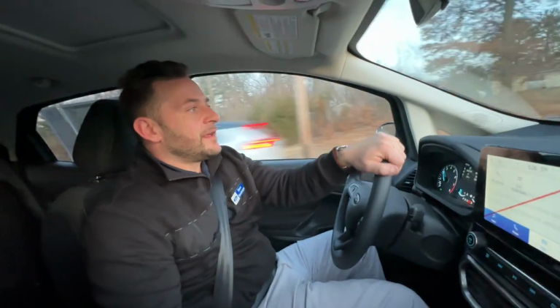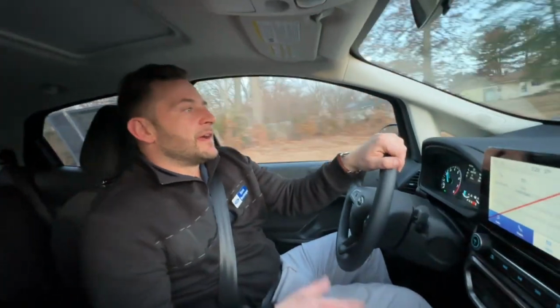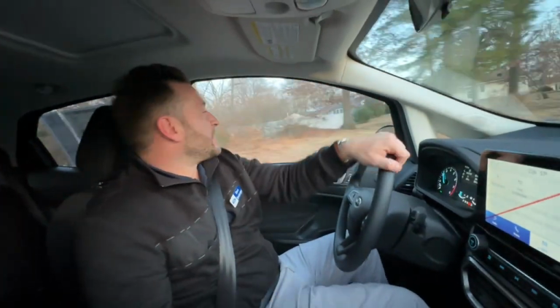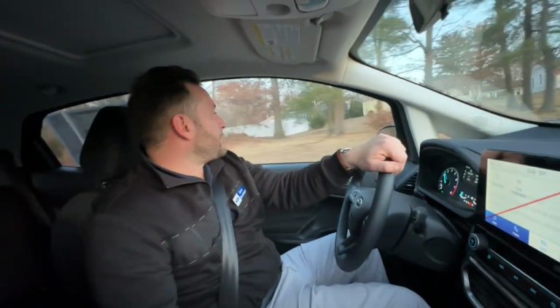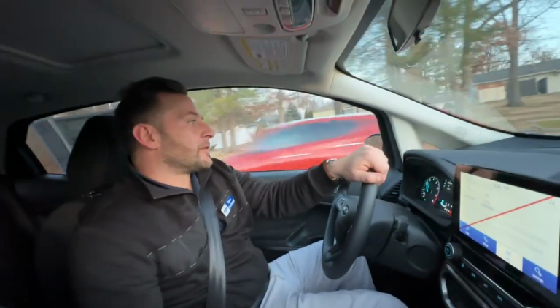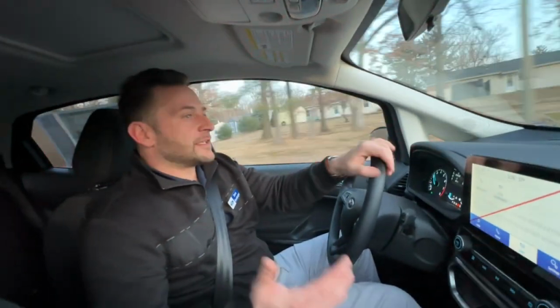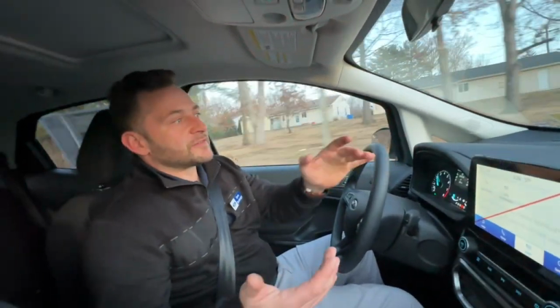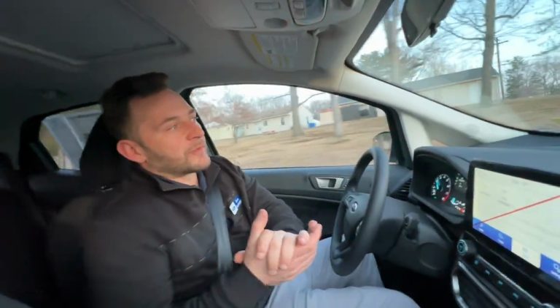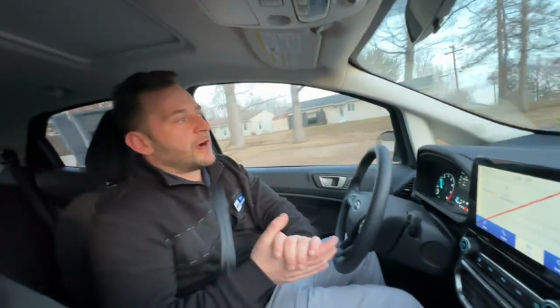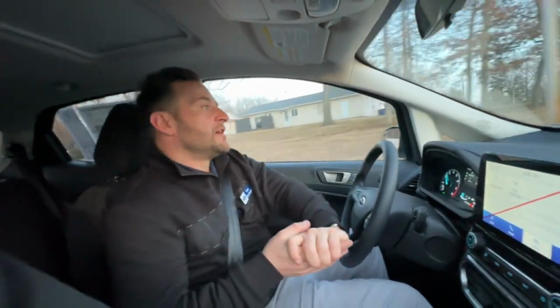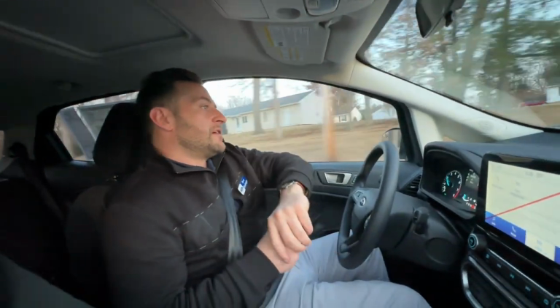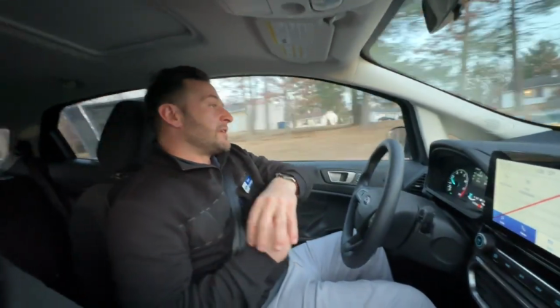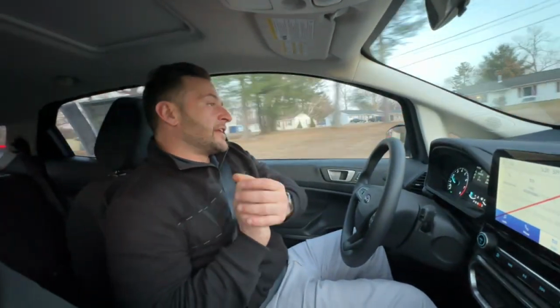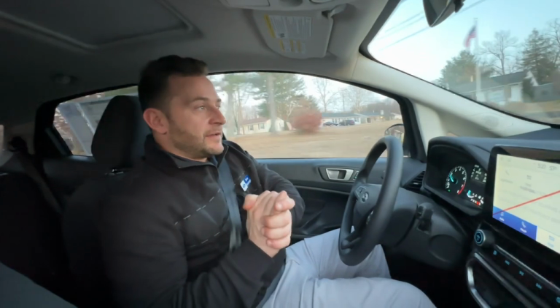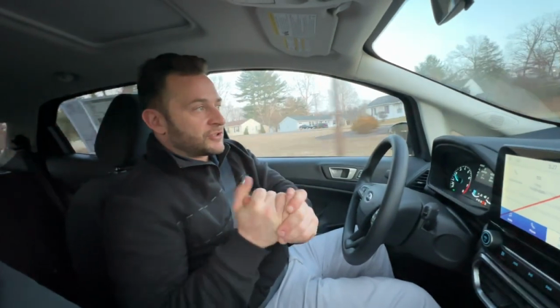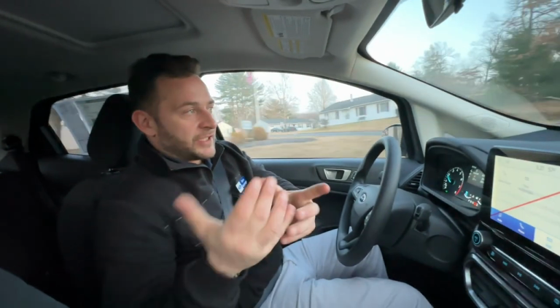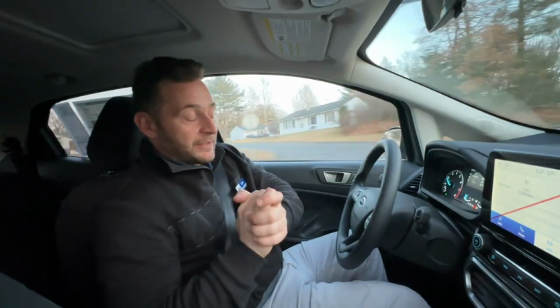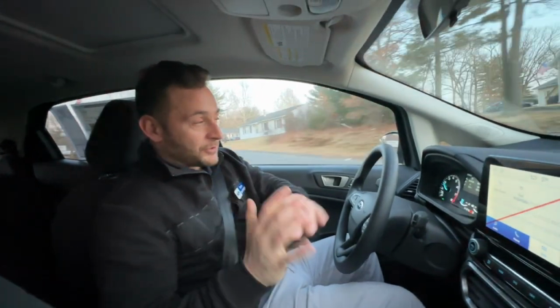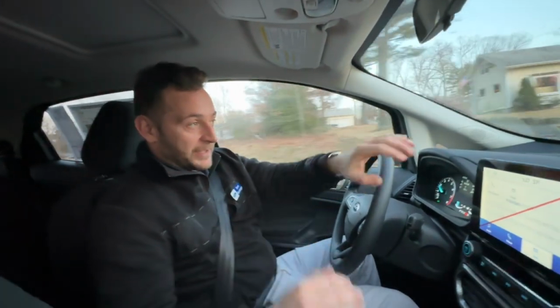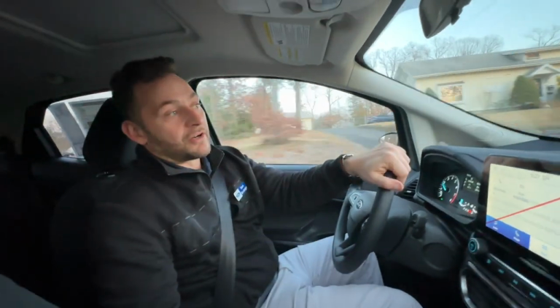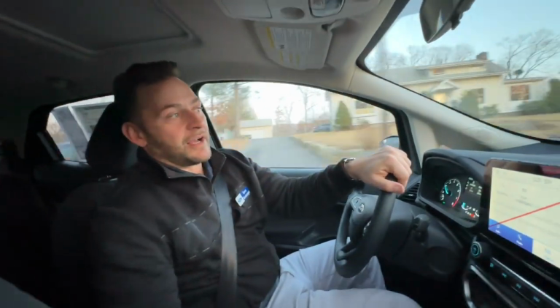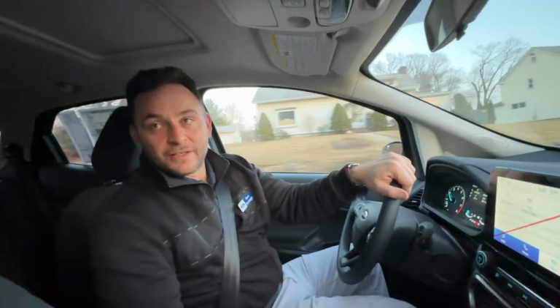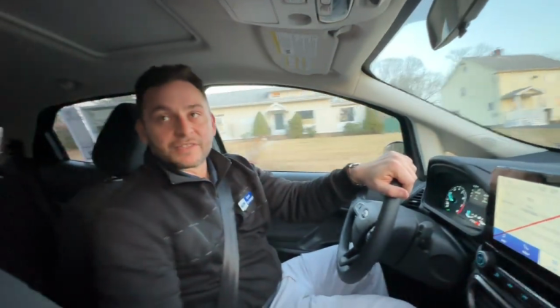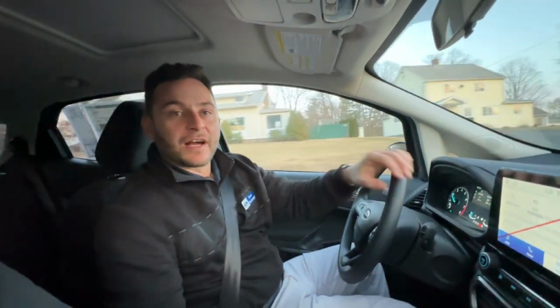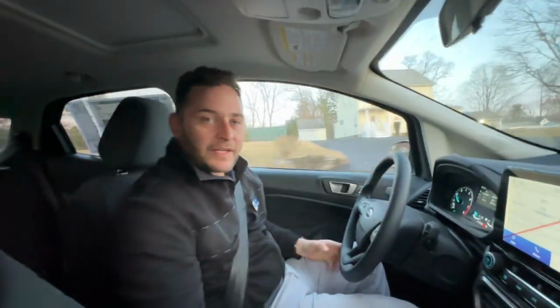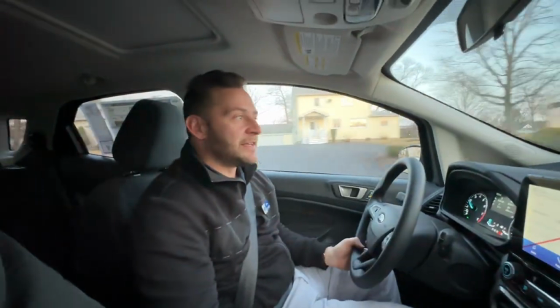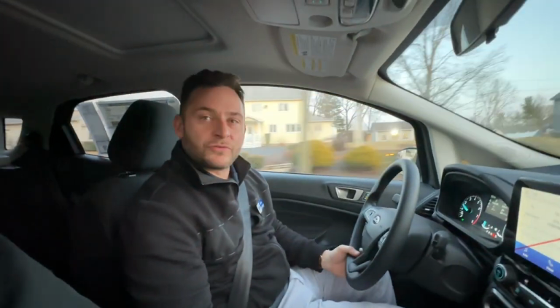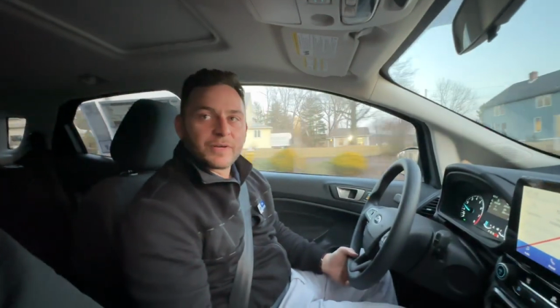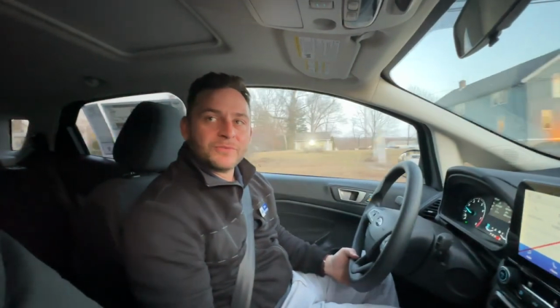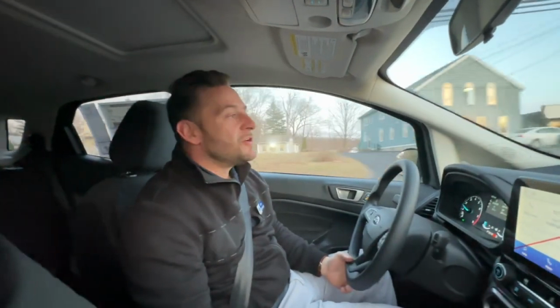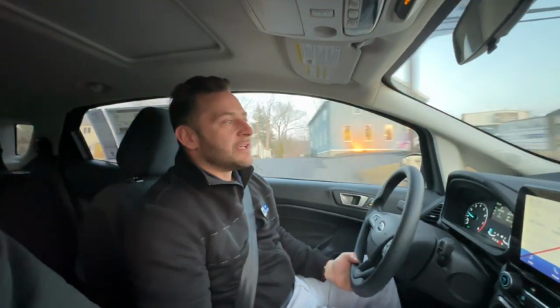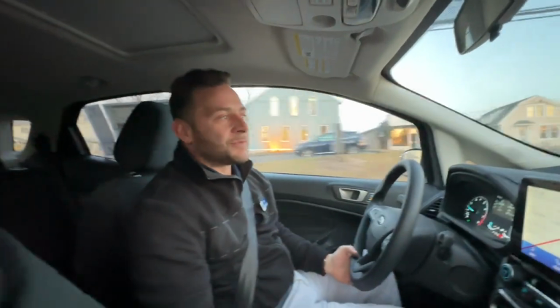Hey everybody, David B. here over at Jango's Ford. Right now, Kevin and I — our social media manager — are on a little test drive in the 2022 EcoSport.